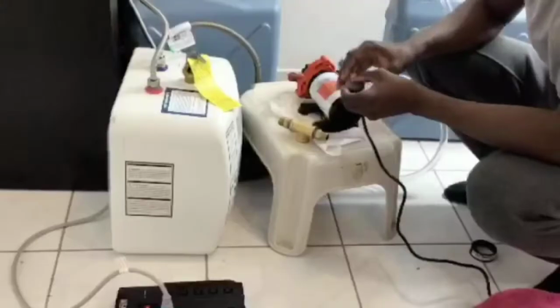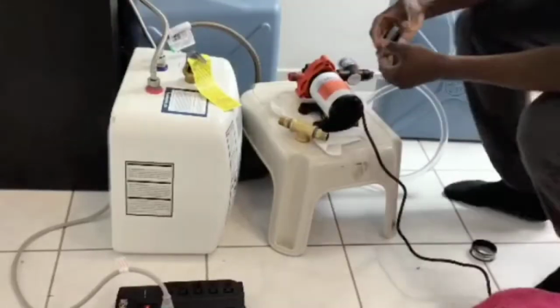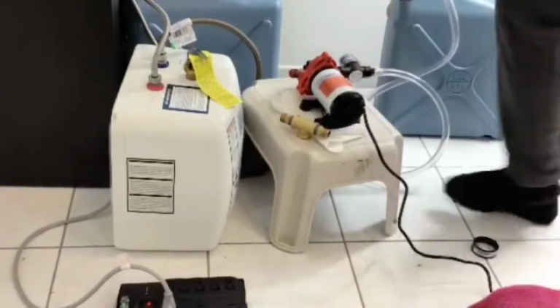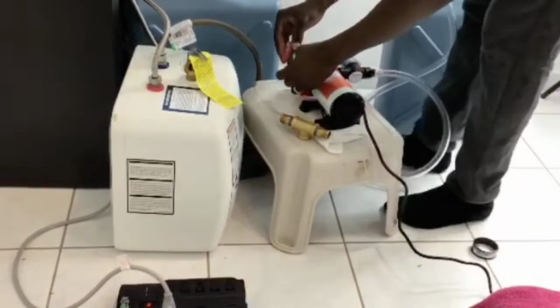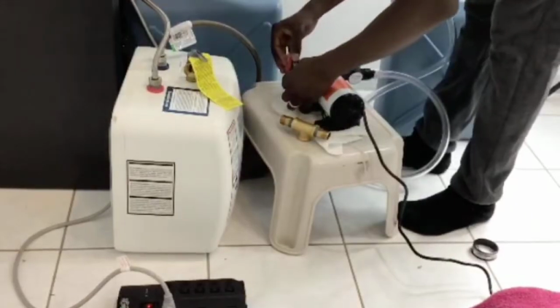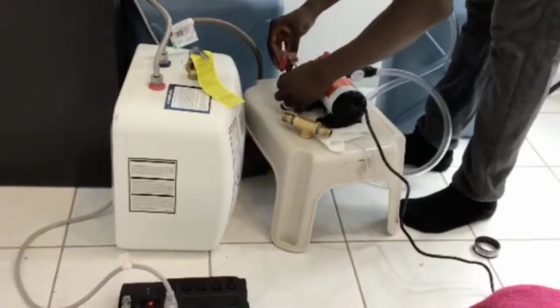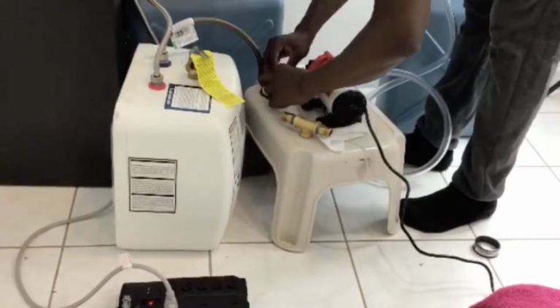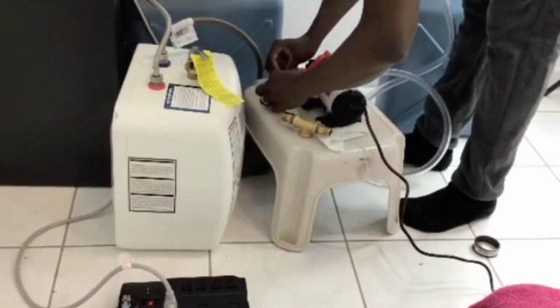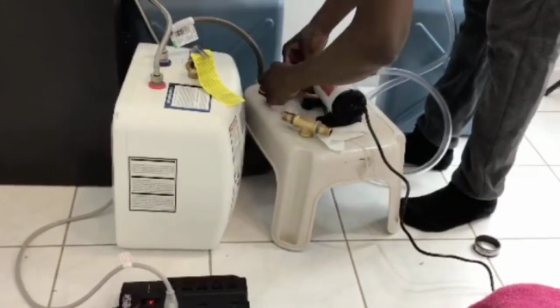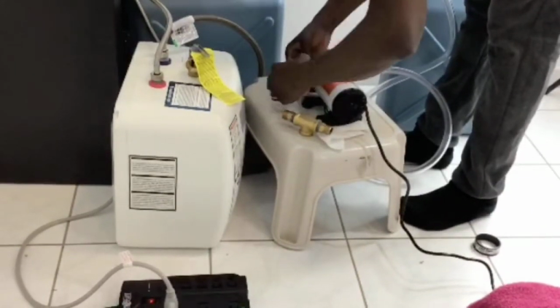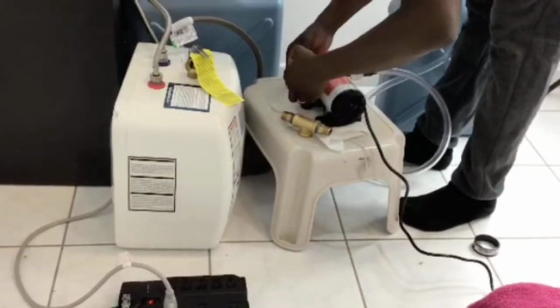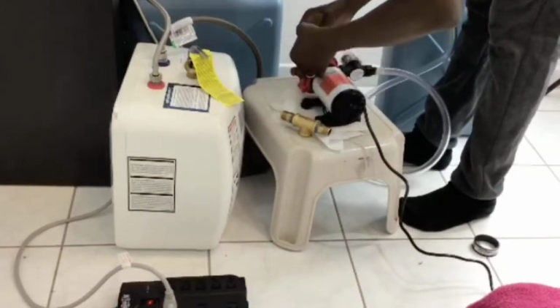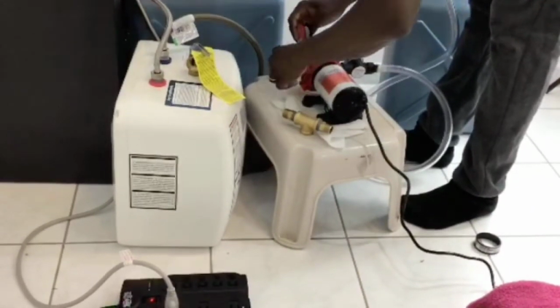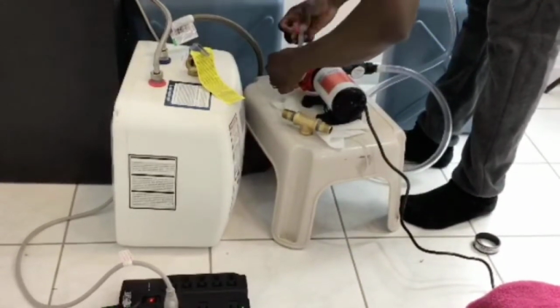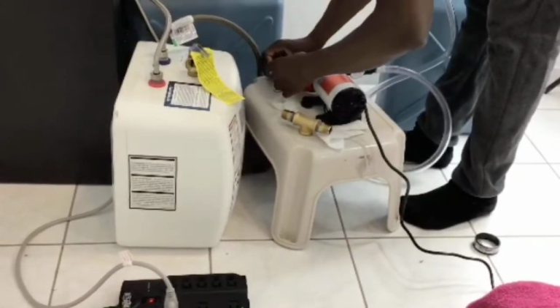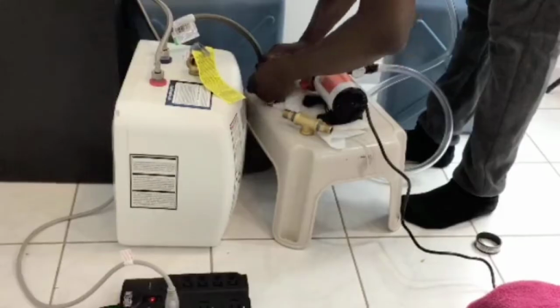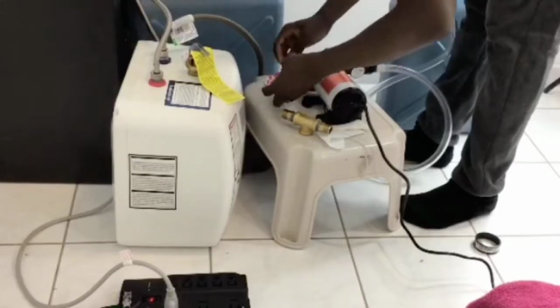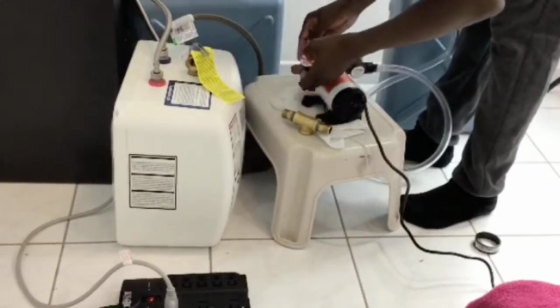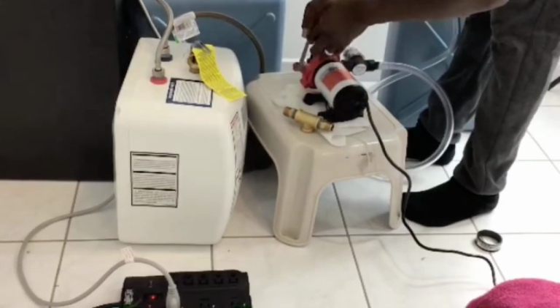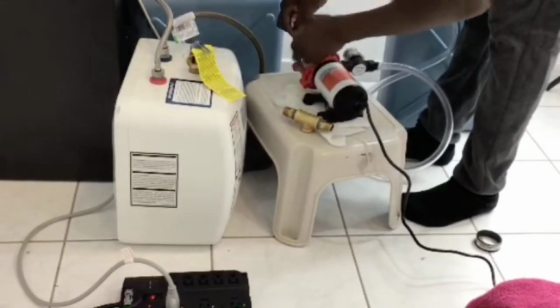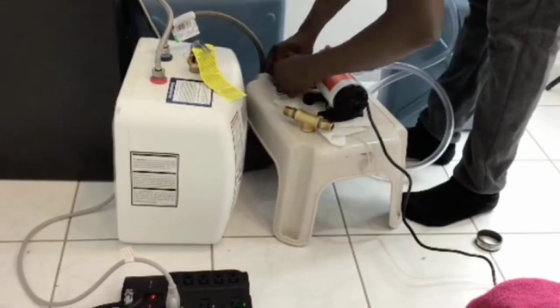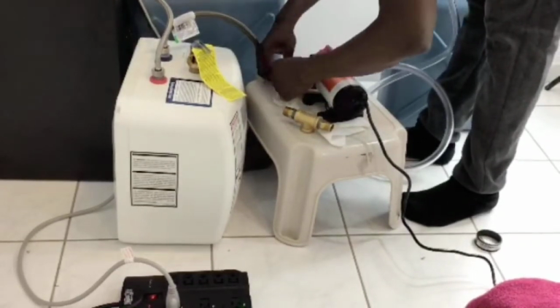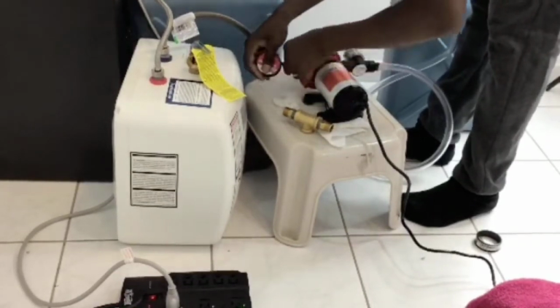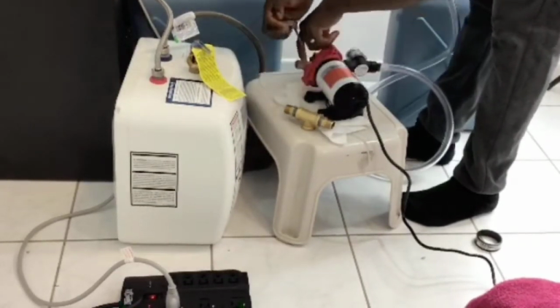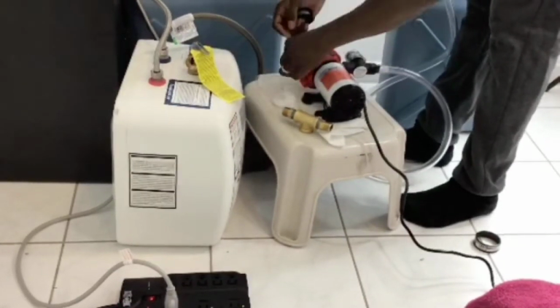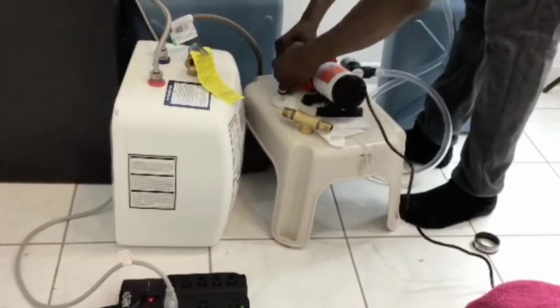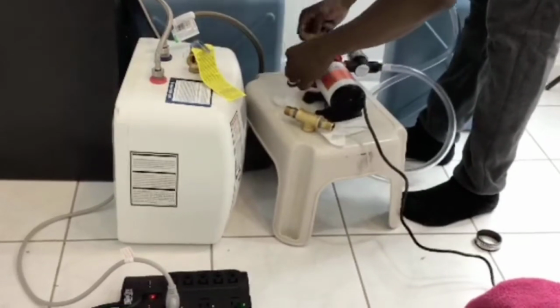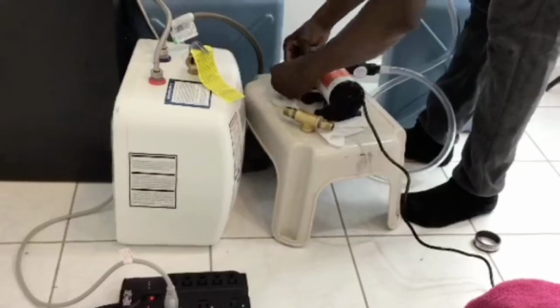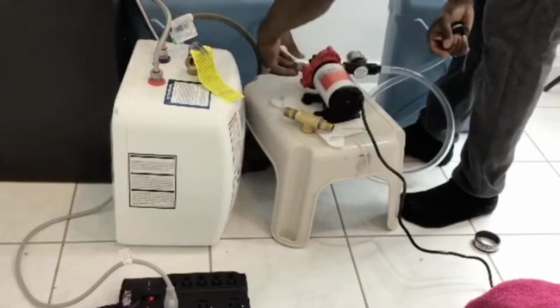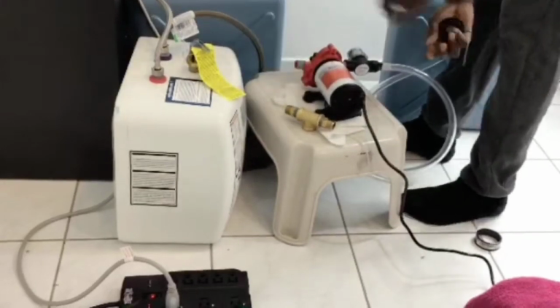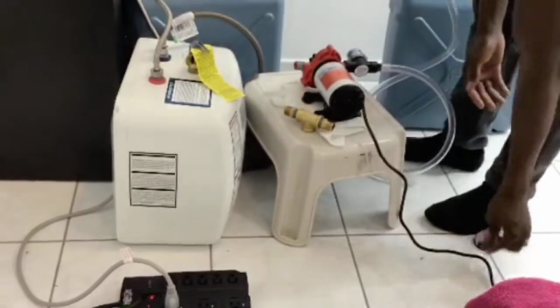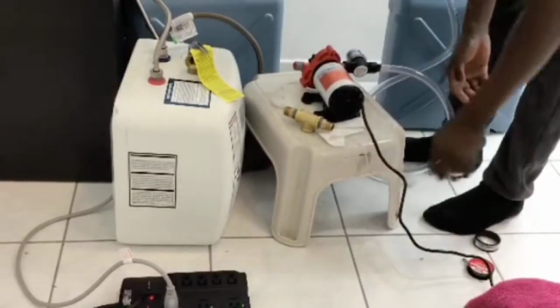Alright viewers, make sure that you guys are practicing safety first. Water and electricity are not best friends. Ensure that no one is electrocuted in the process of setting your portable sink up.